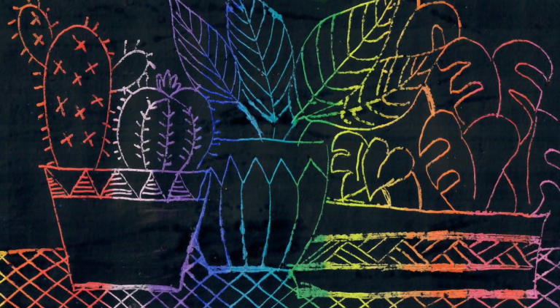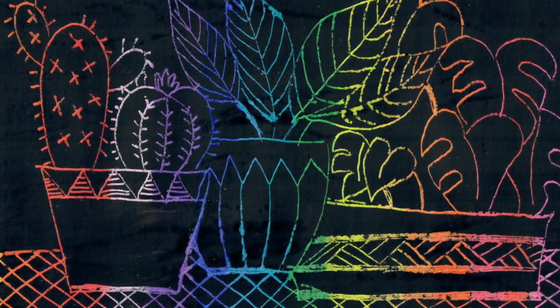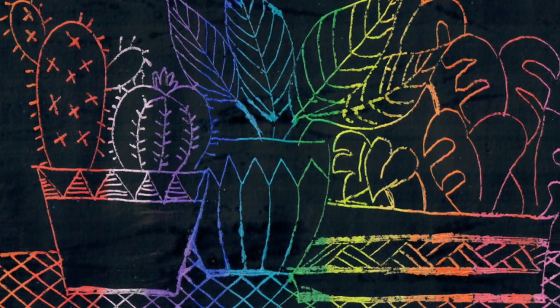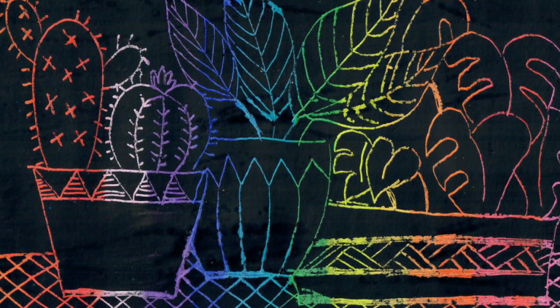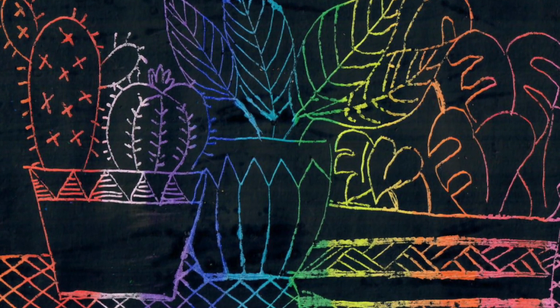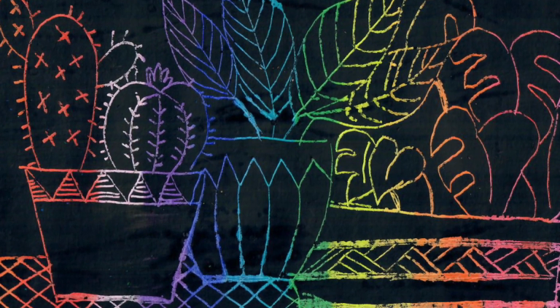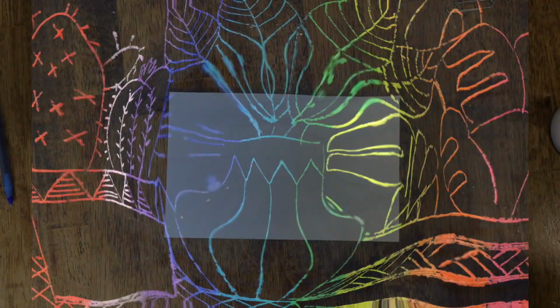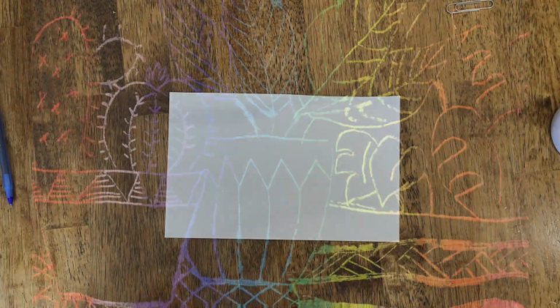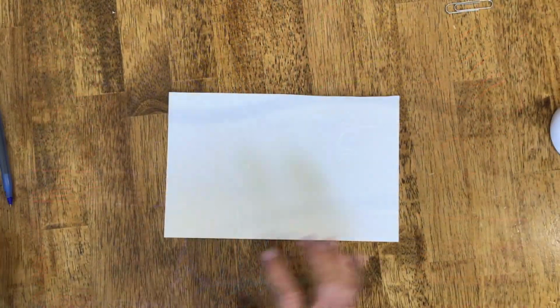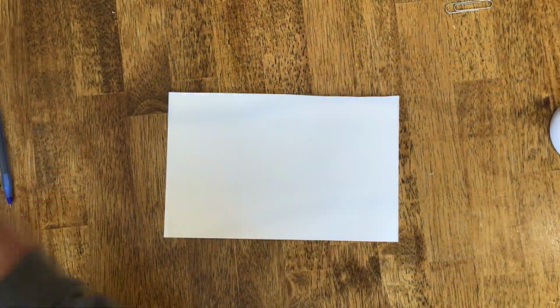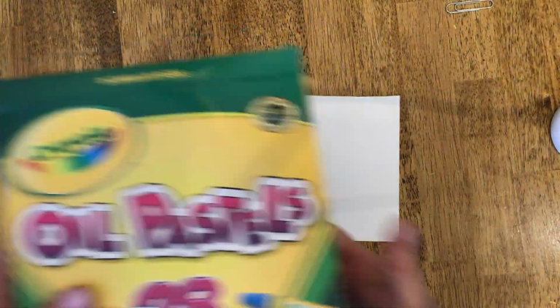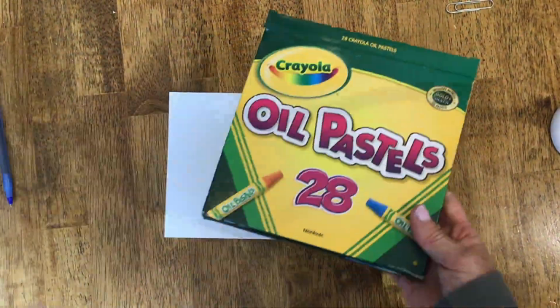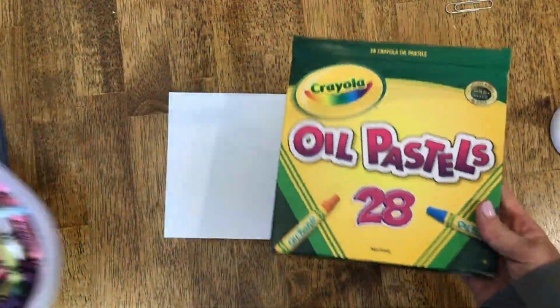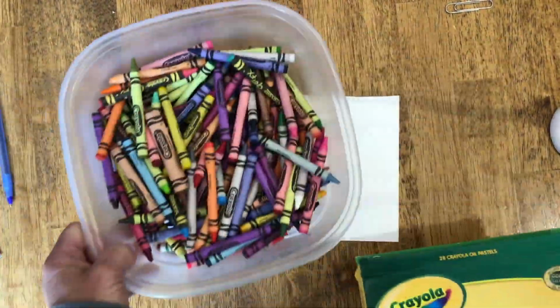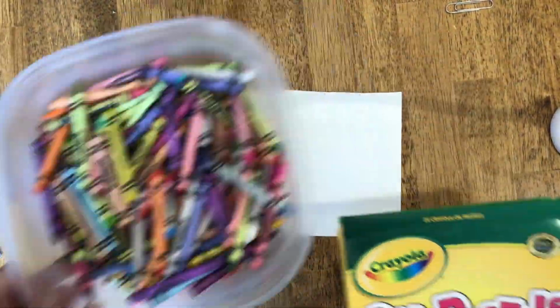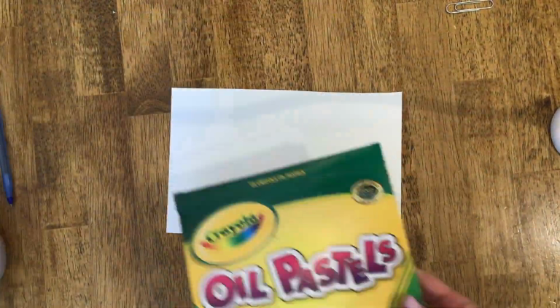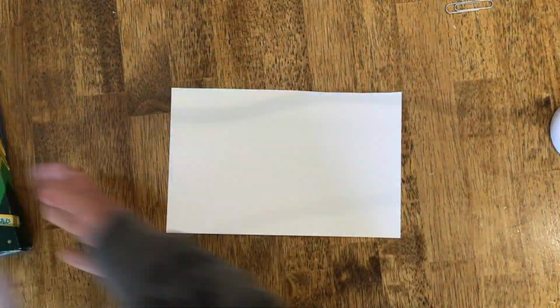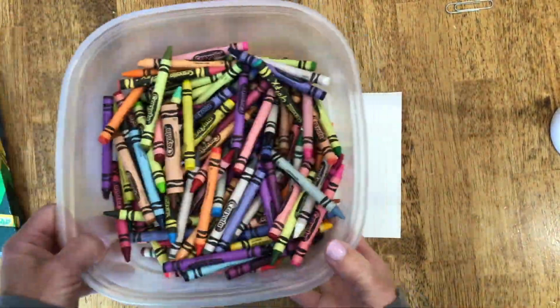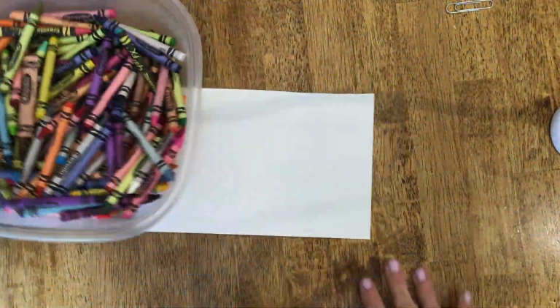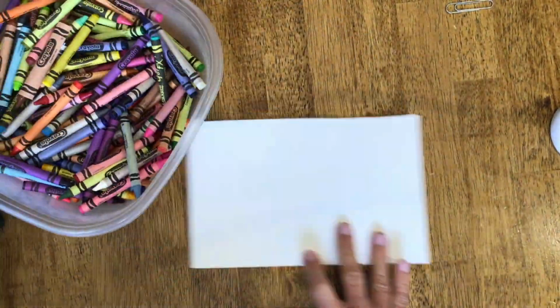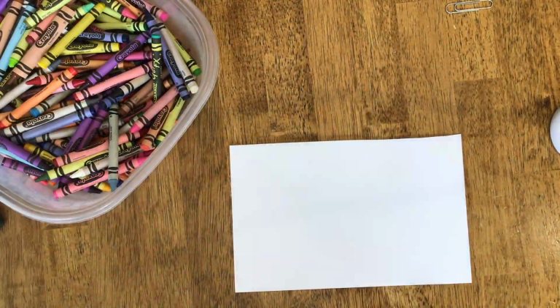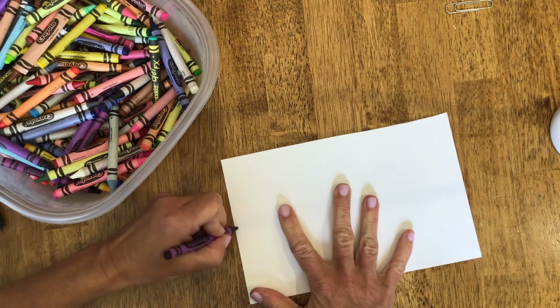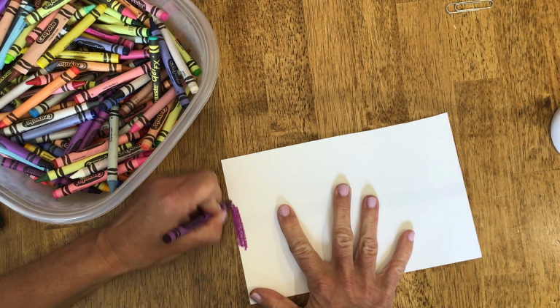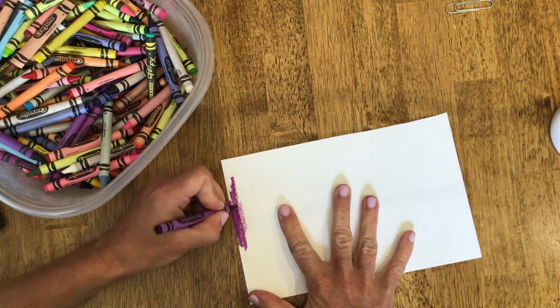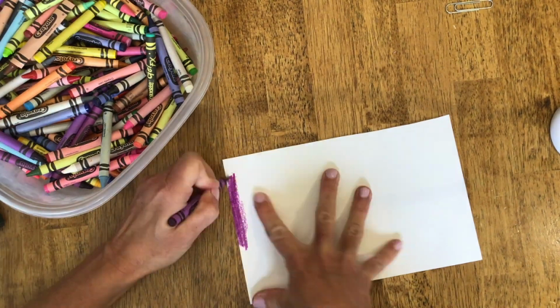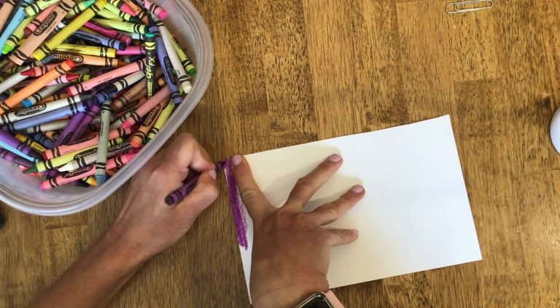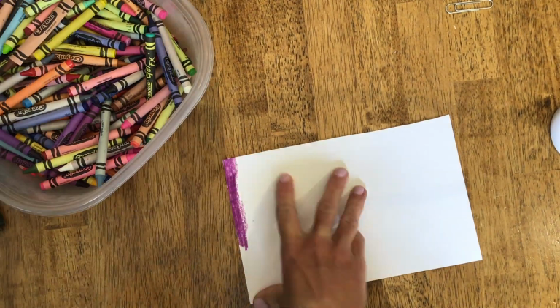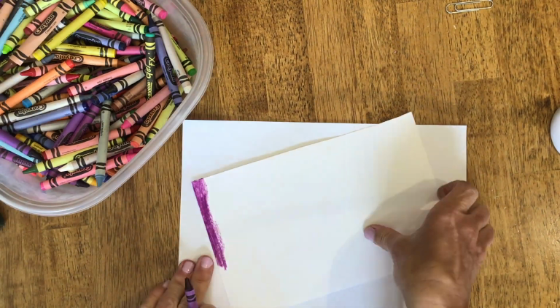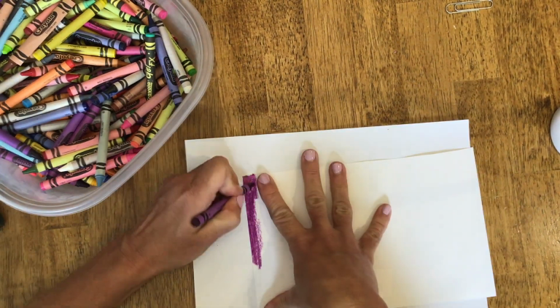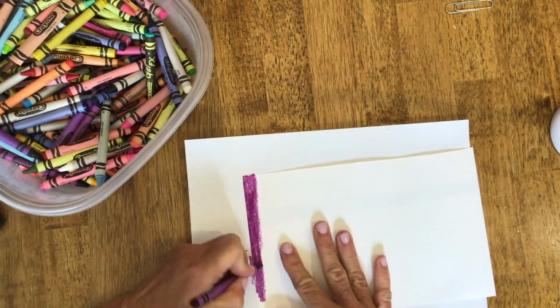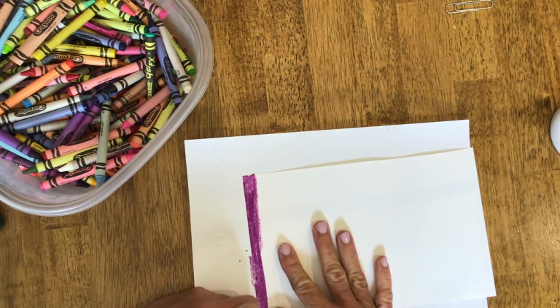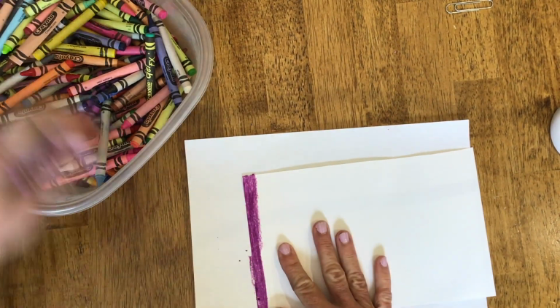Here's an example of a design that I did into my scratch art paper. So to get started, you can either use oil pastels or crayons. I'm going to use crayons because I know that's probably what you guys have at home.